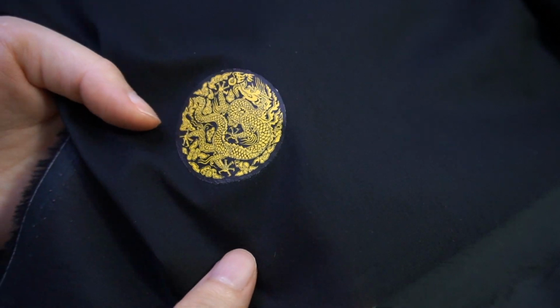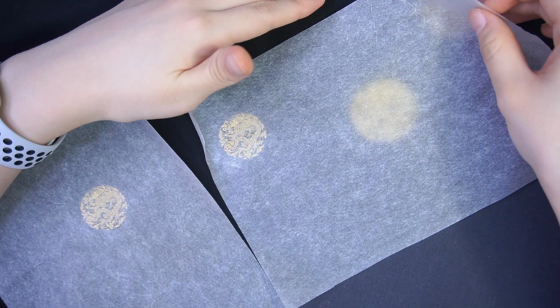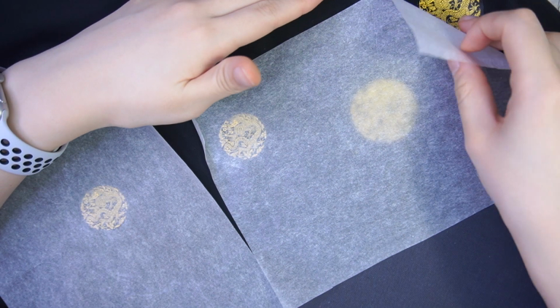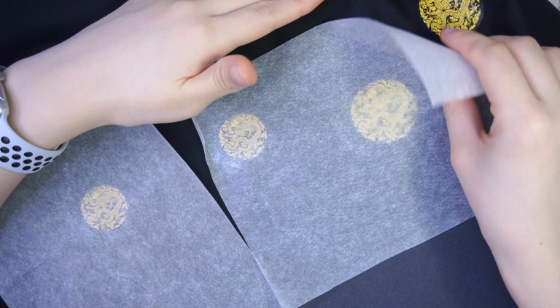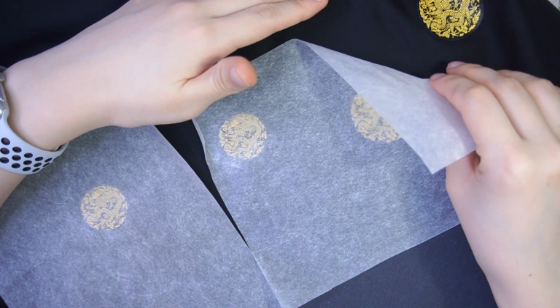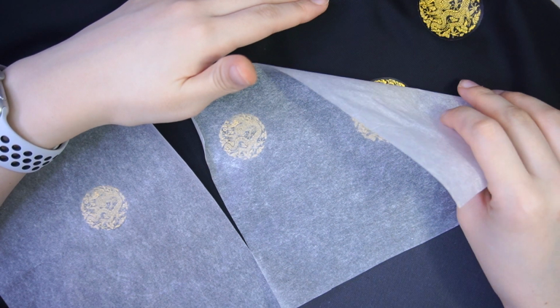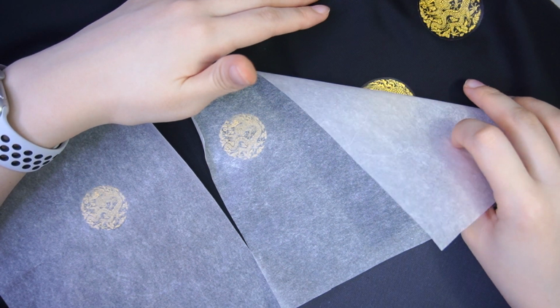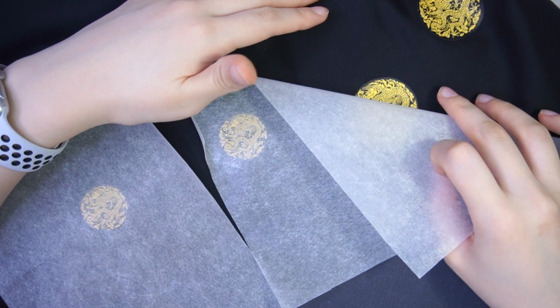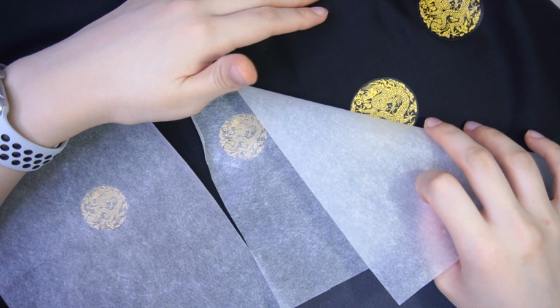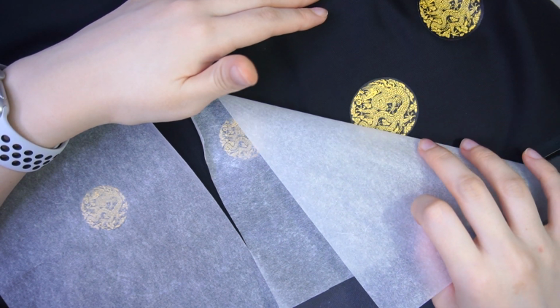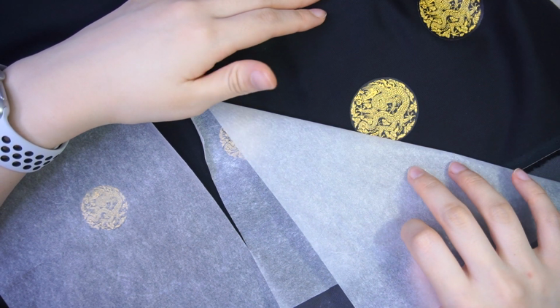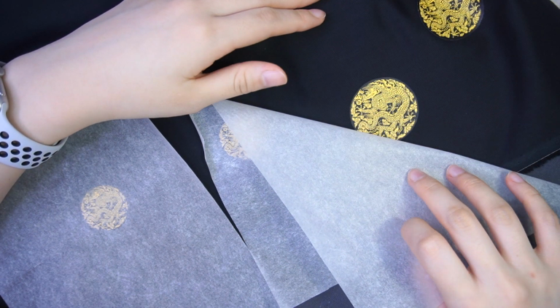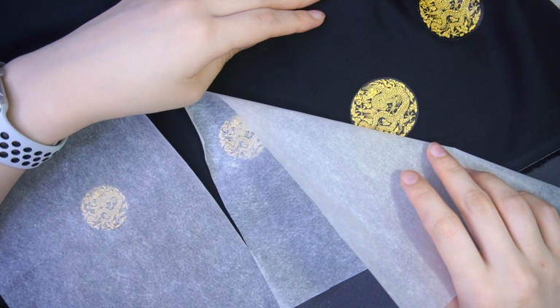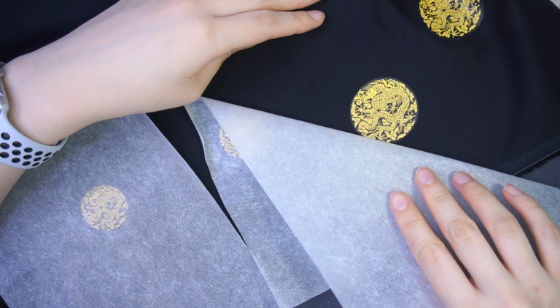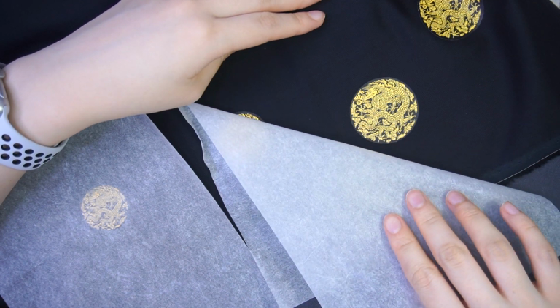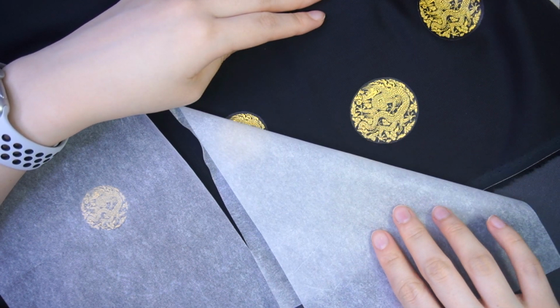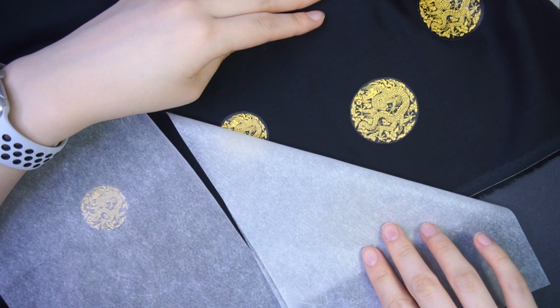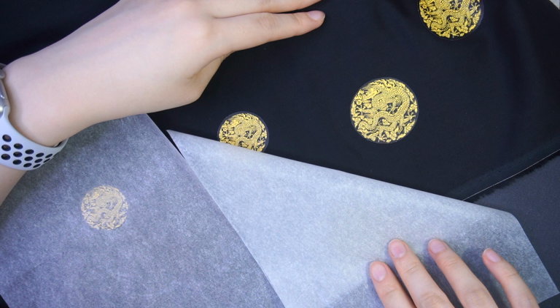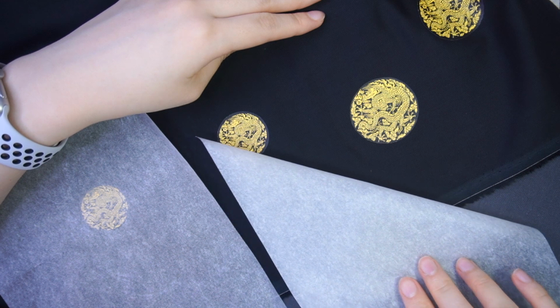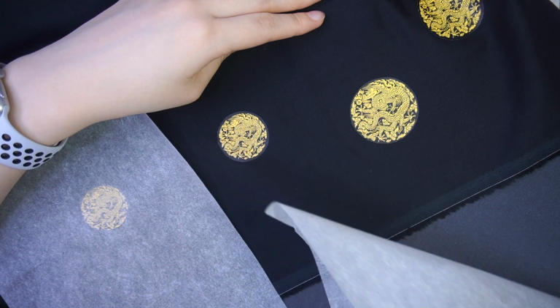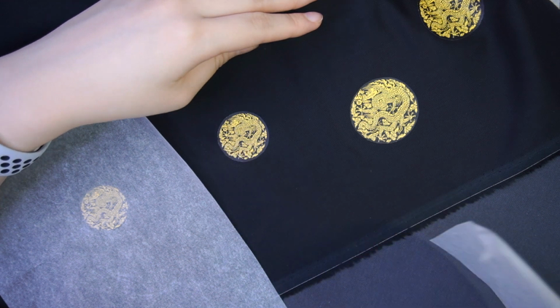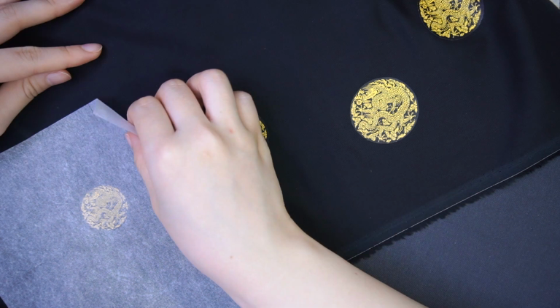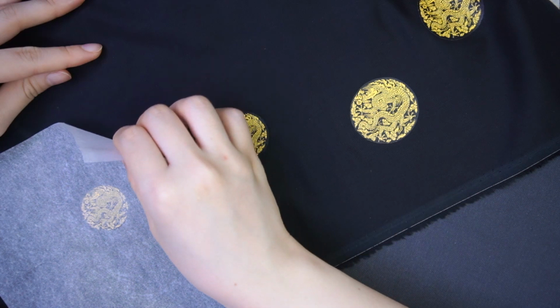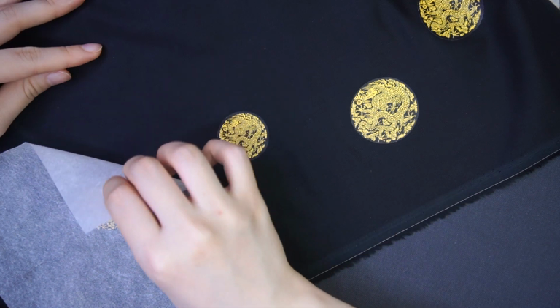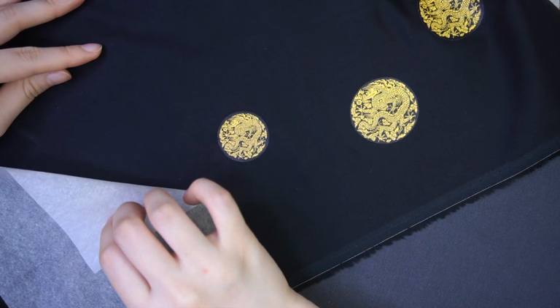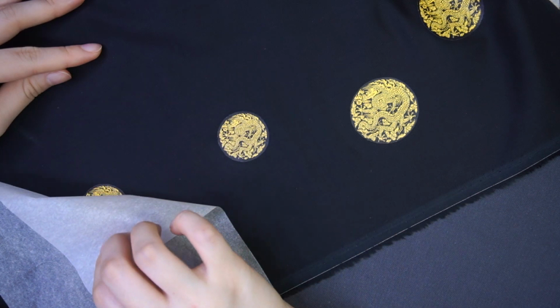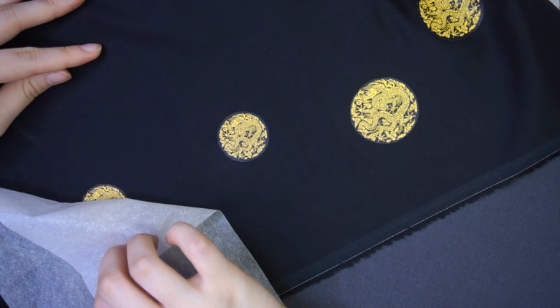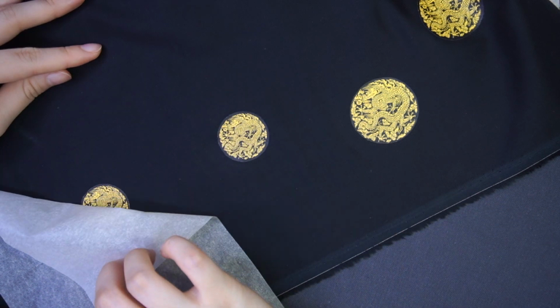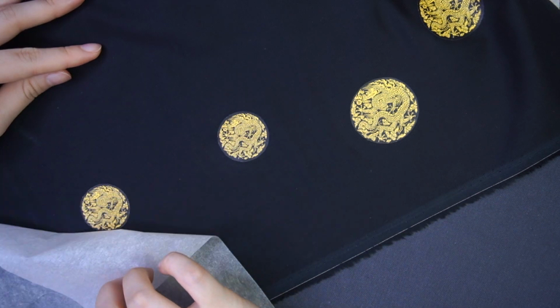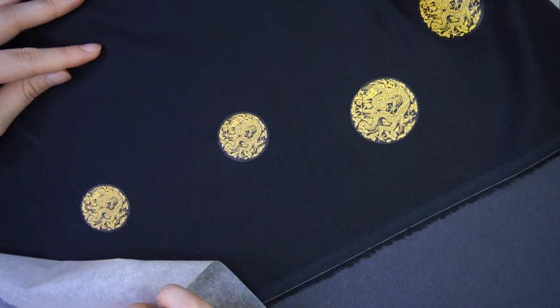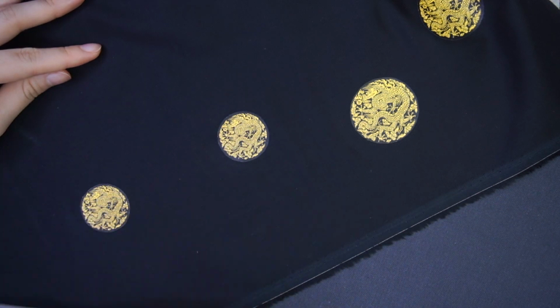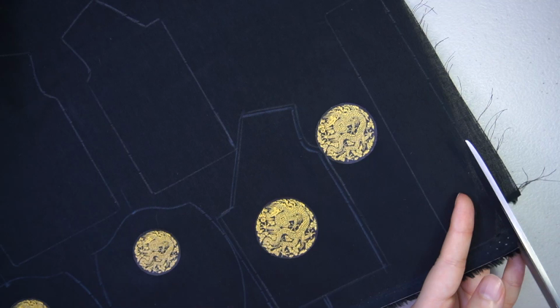By the way, I found out this dragon pattern was actually identical to that of King Sugar's — that's pretty nice.